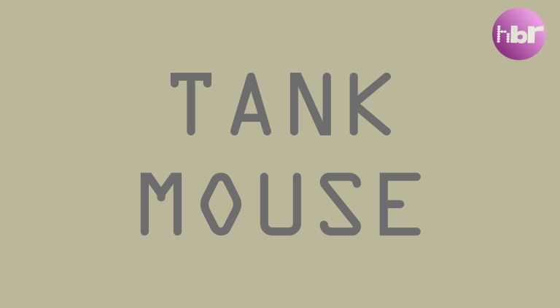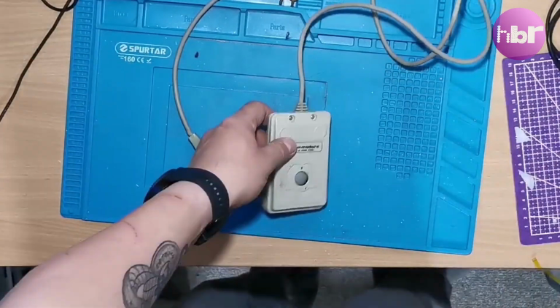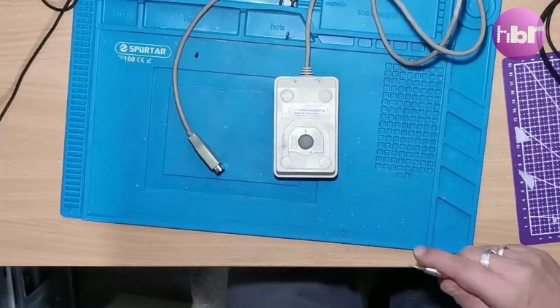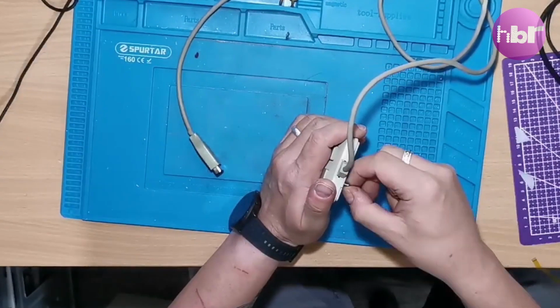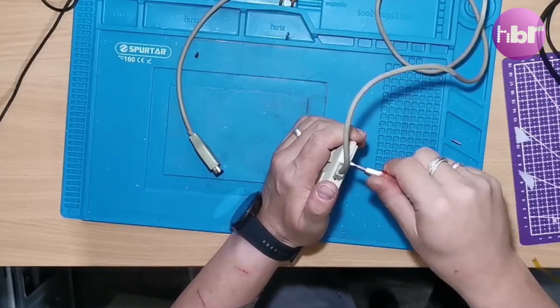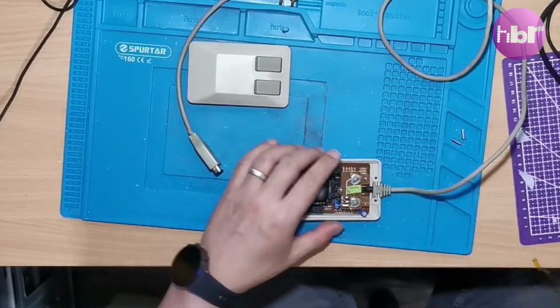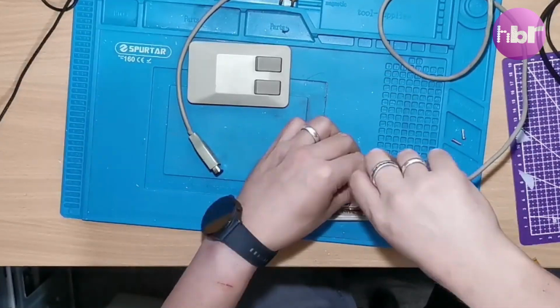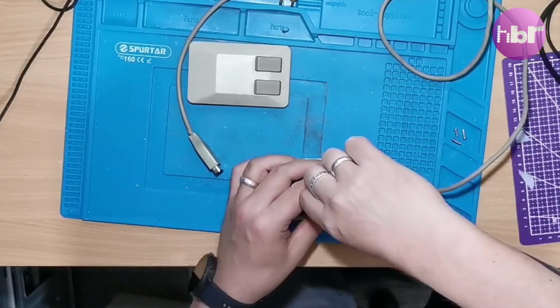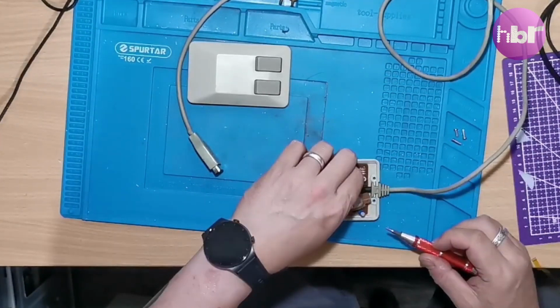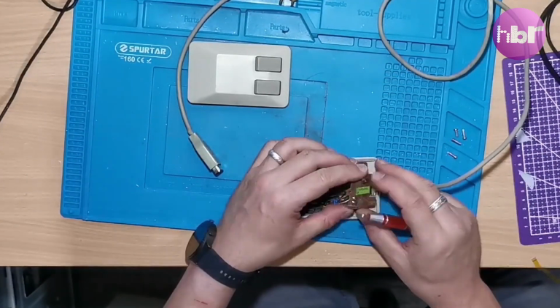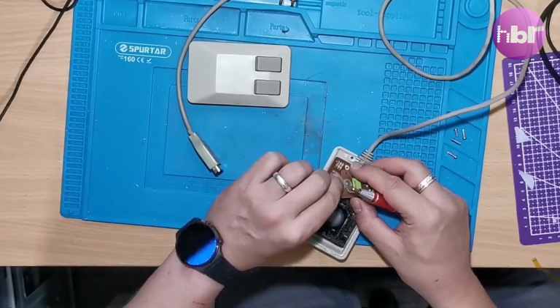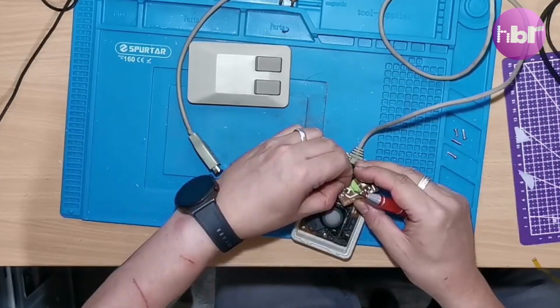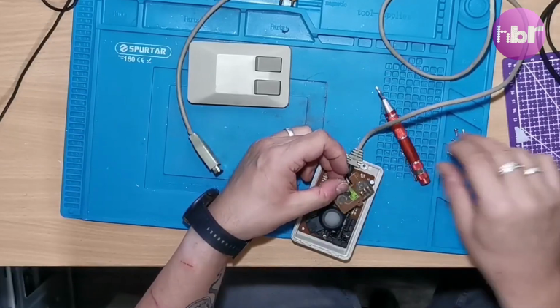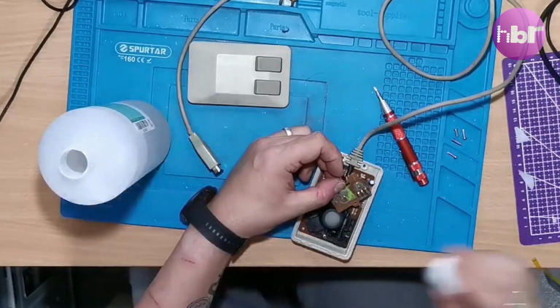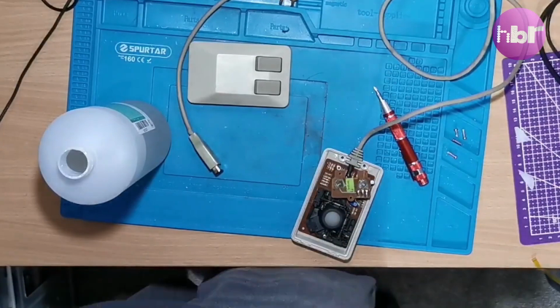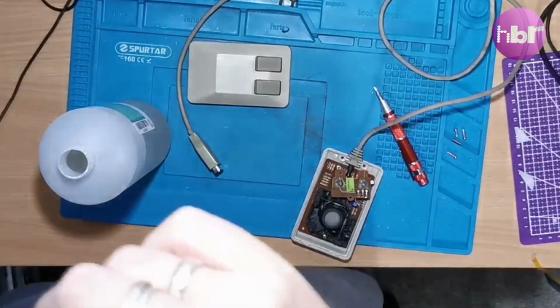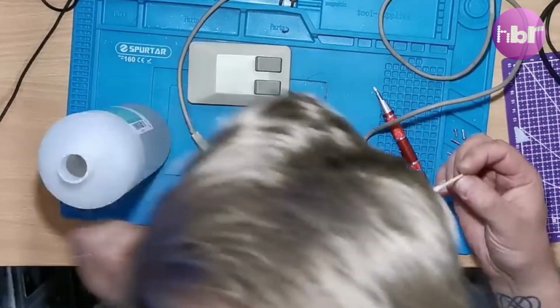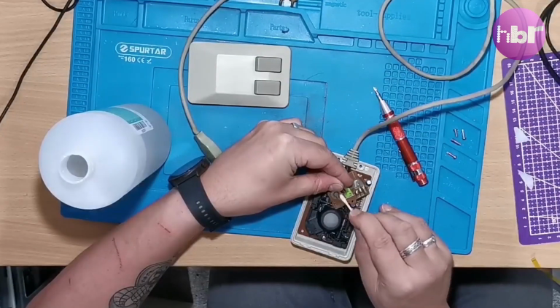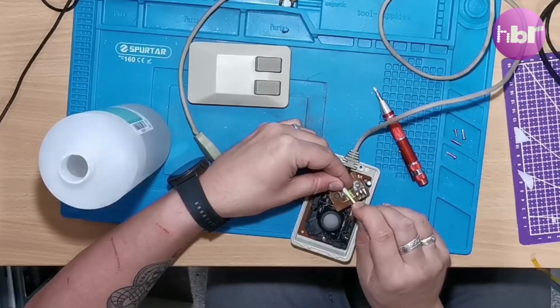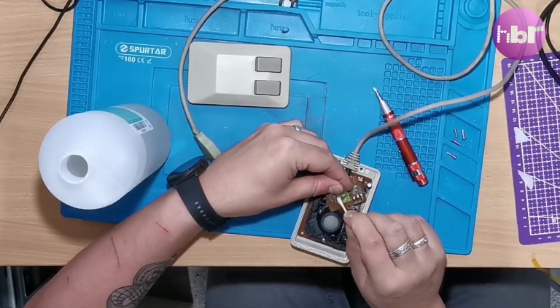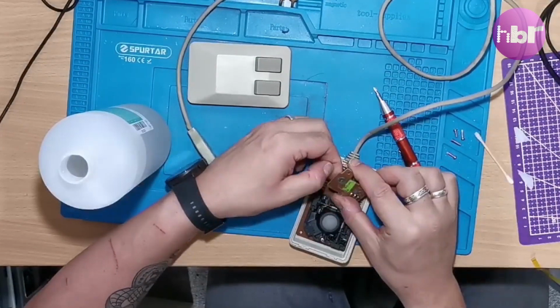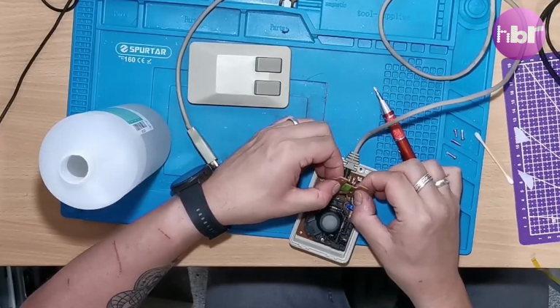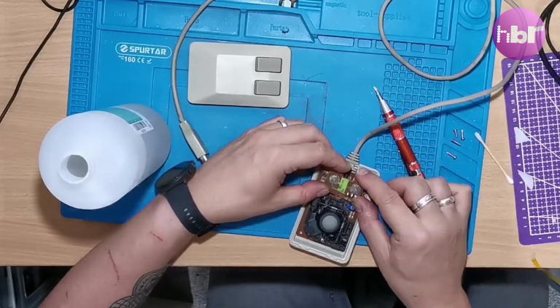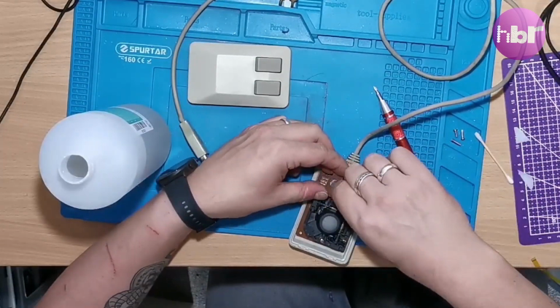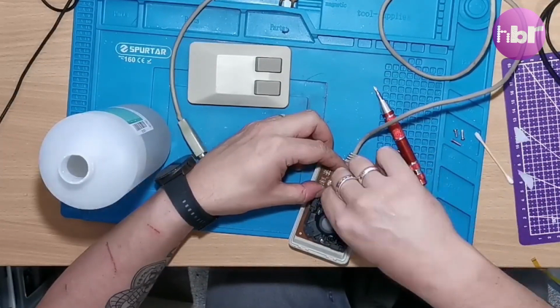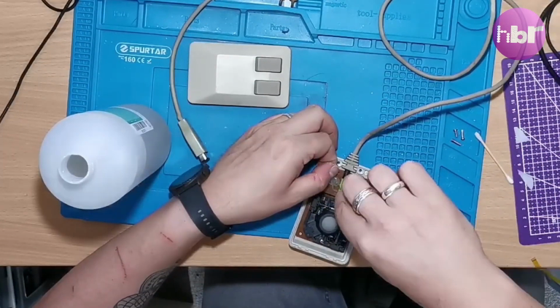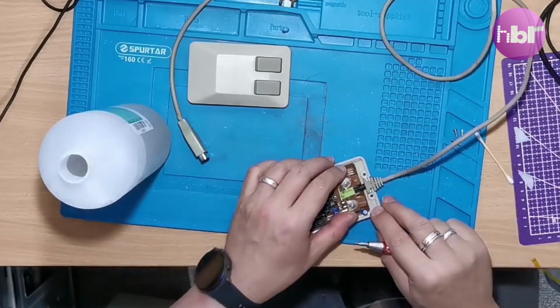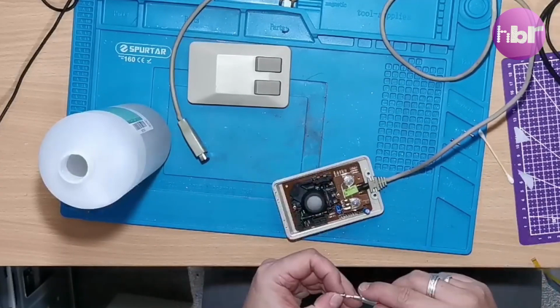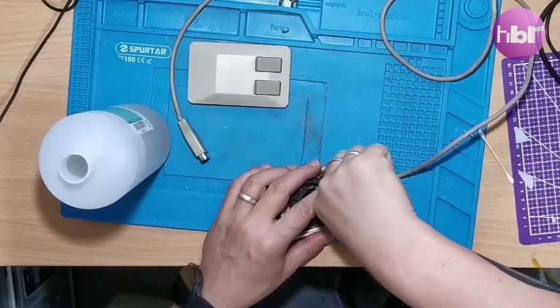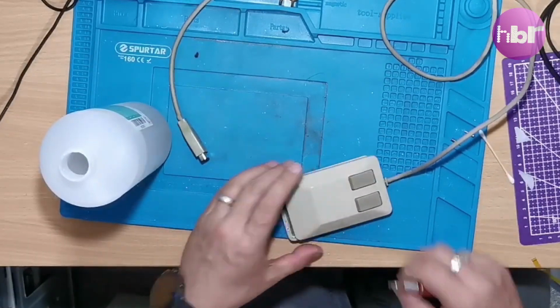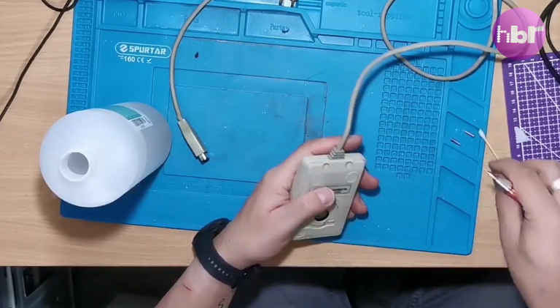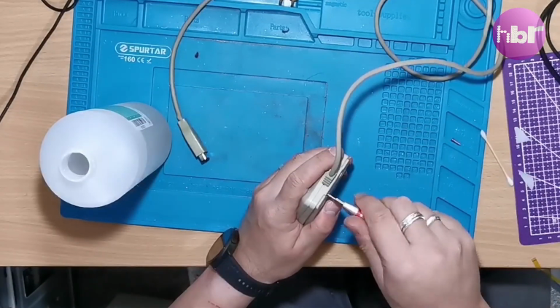The mouse I have works, but the buttons are a little on the sticky side, so I'm just giving them a quick clean and reassembling the mouse. That should sort that out.